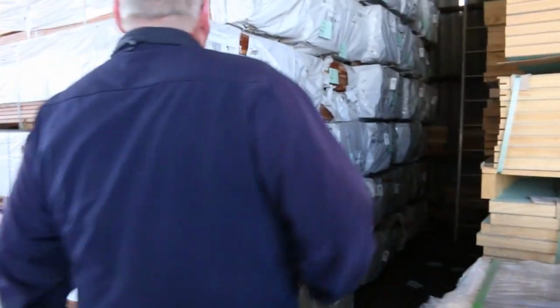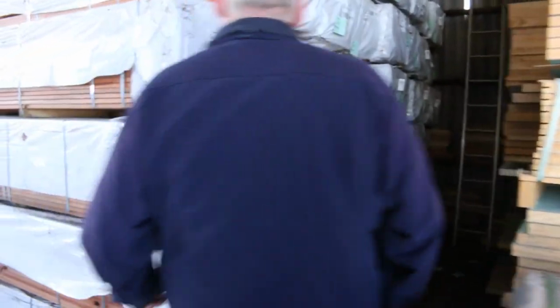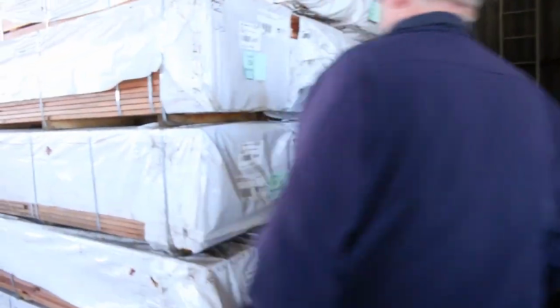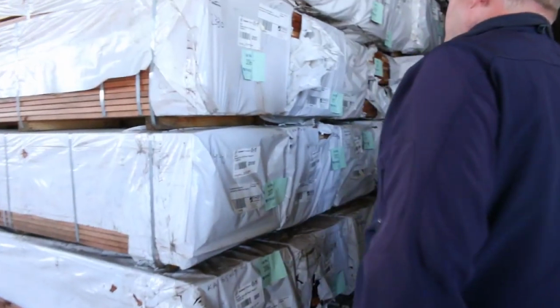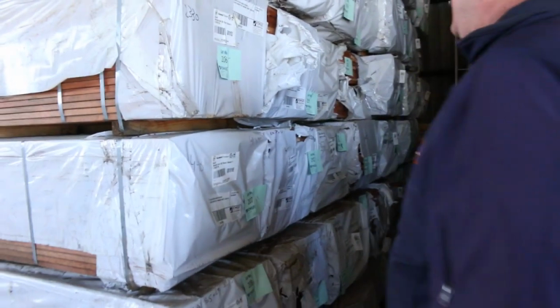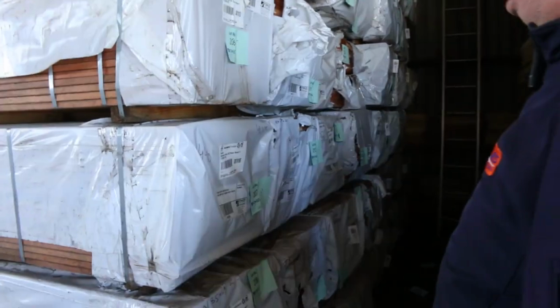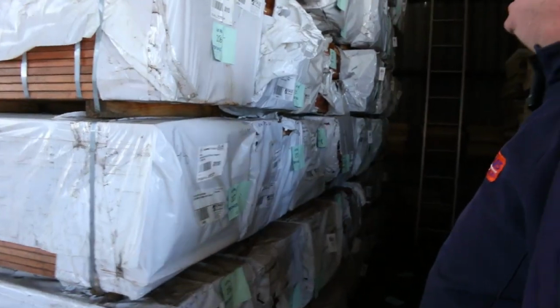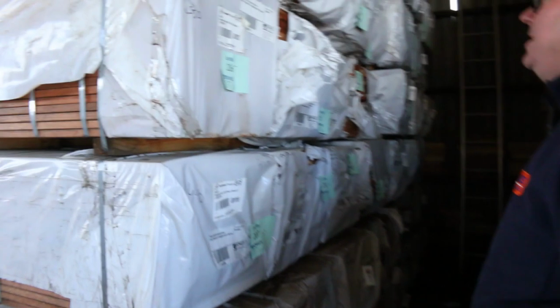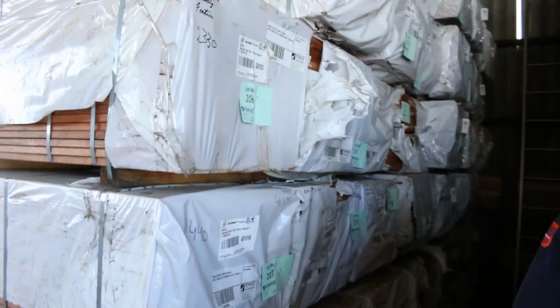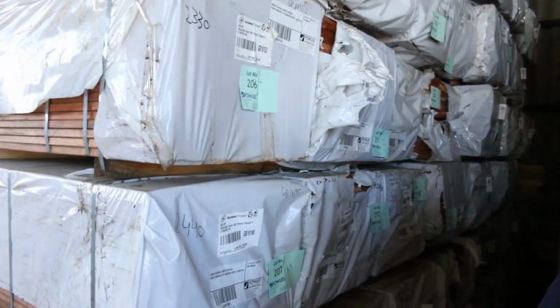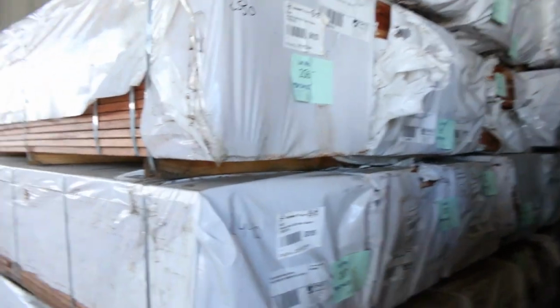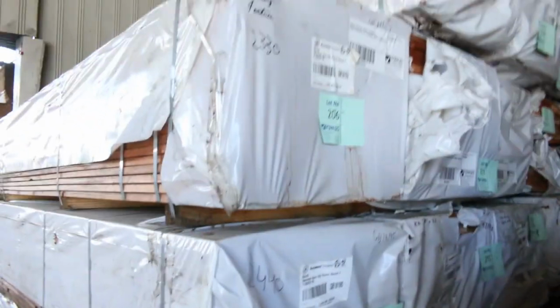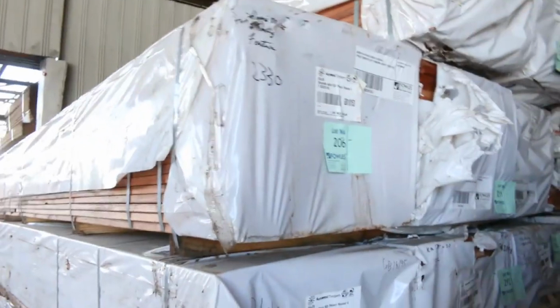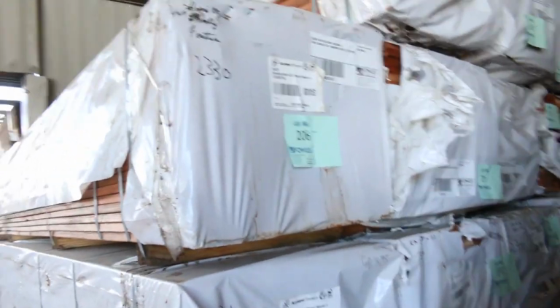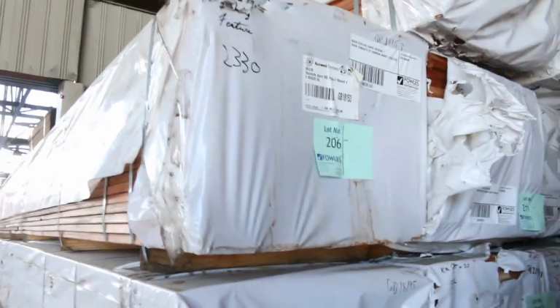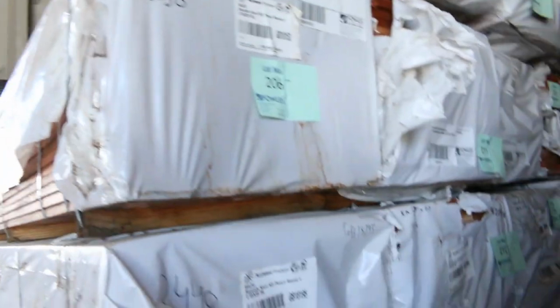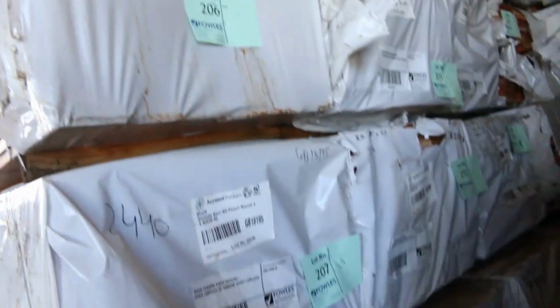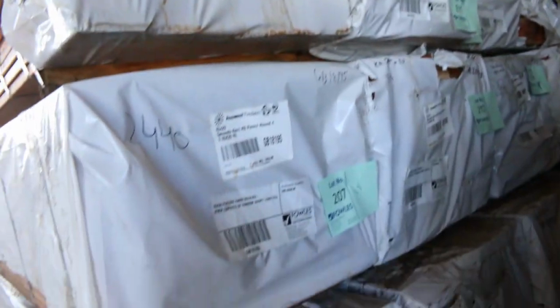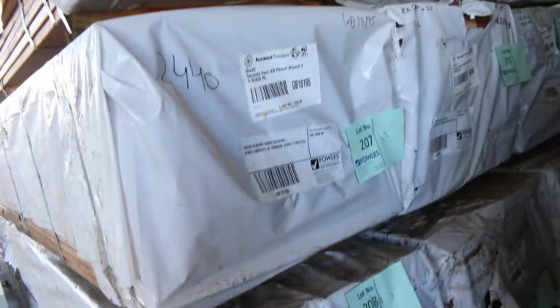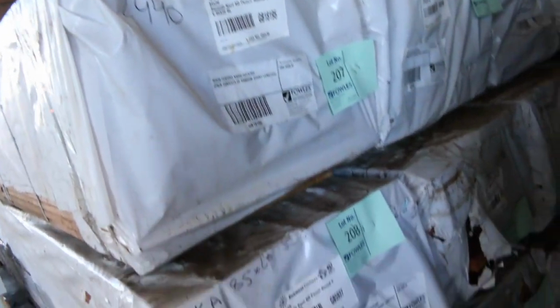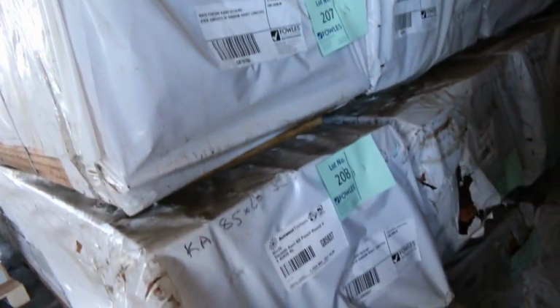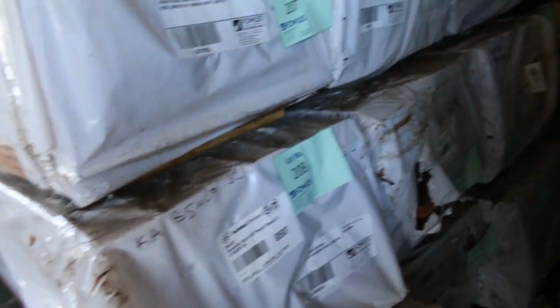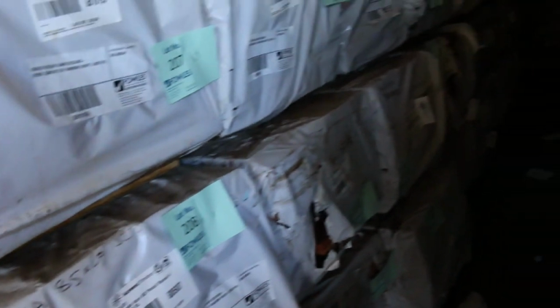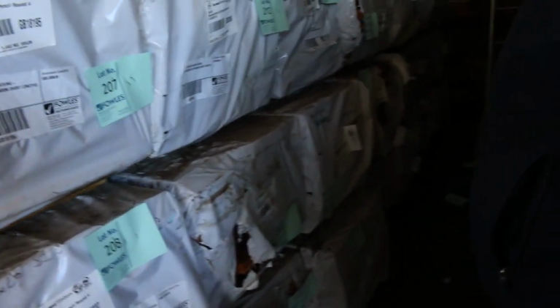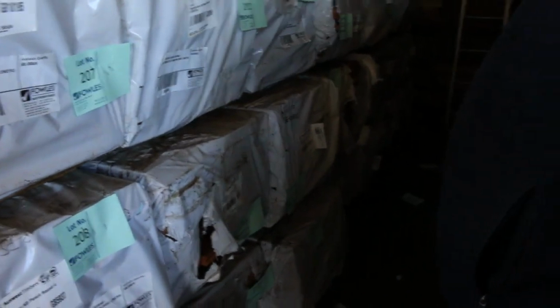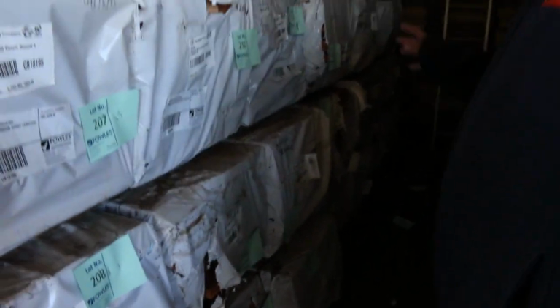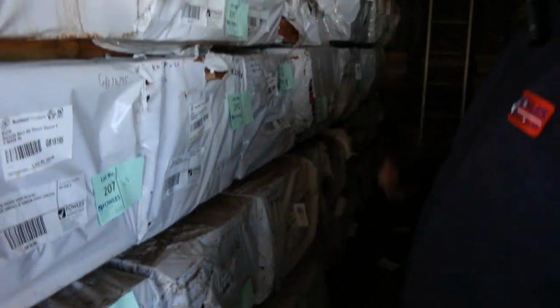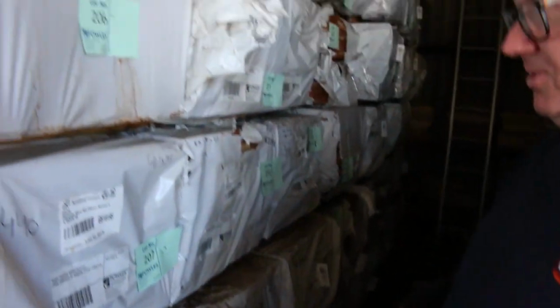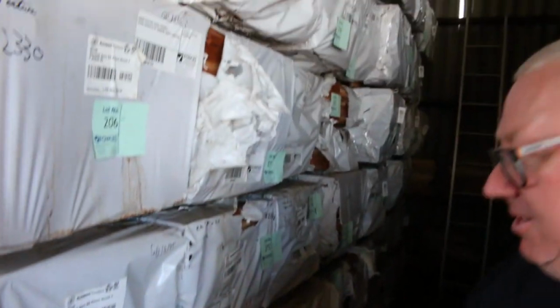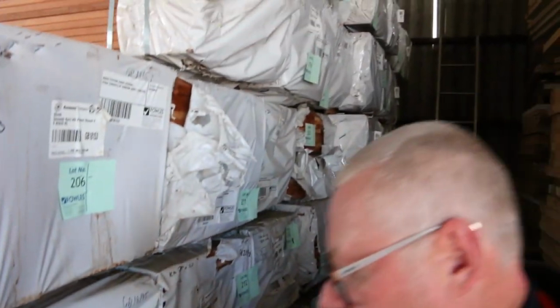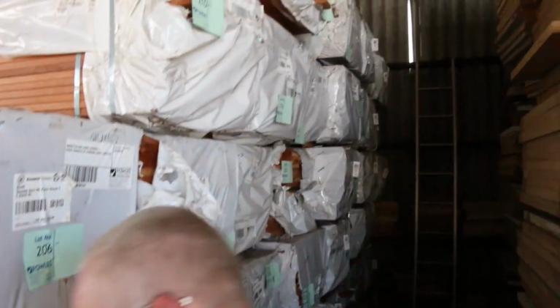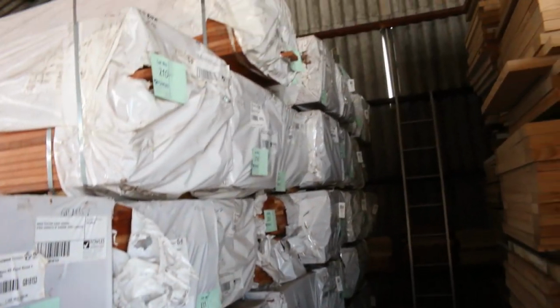Over here a heap more of the carry decking, mostly in the 85 by 20. We also have some 135 by 20 in this area as well, so both sizes there — the feature grade carry.